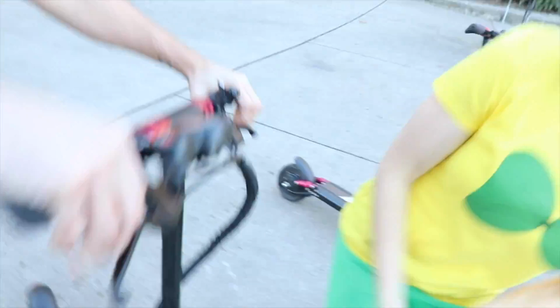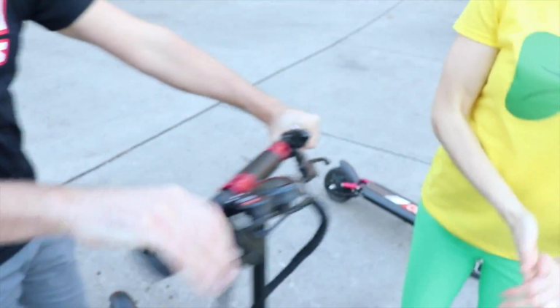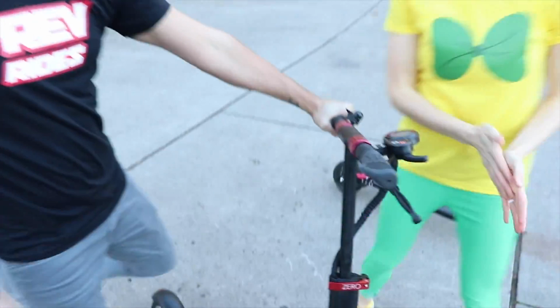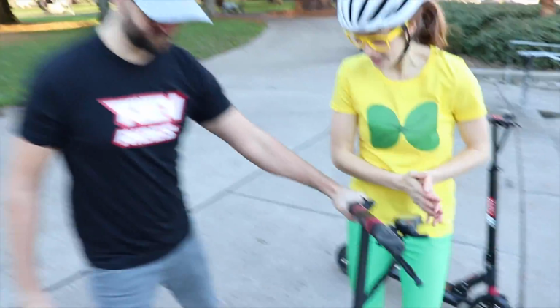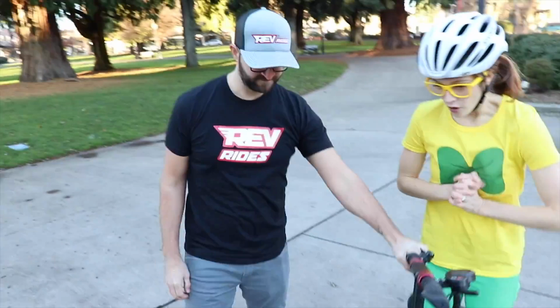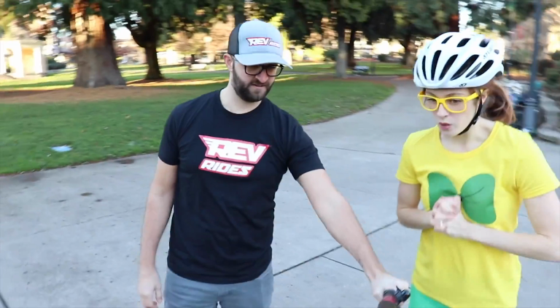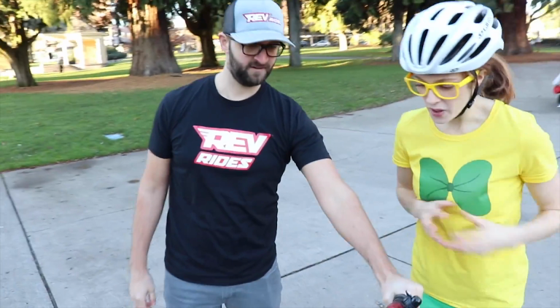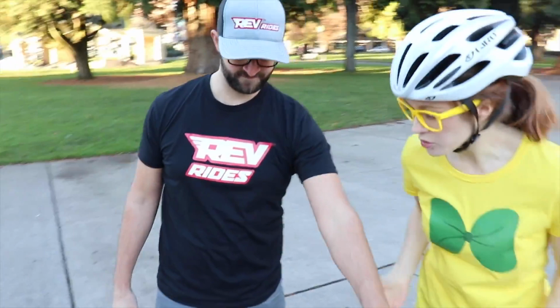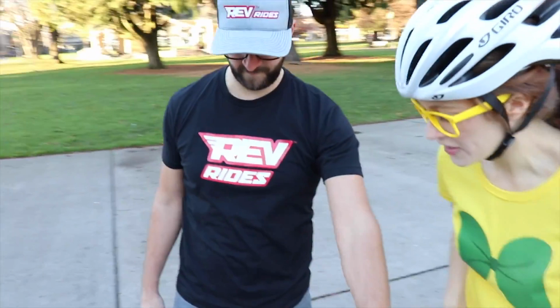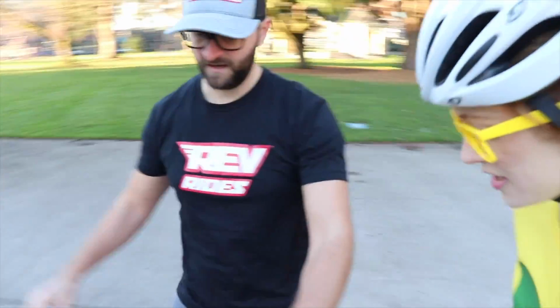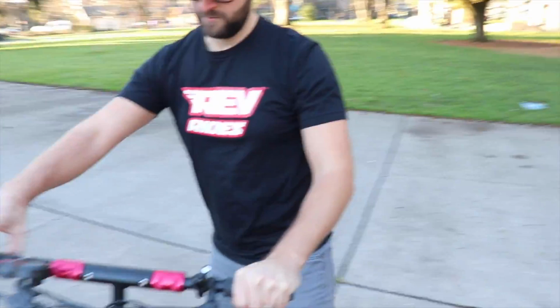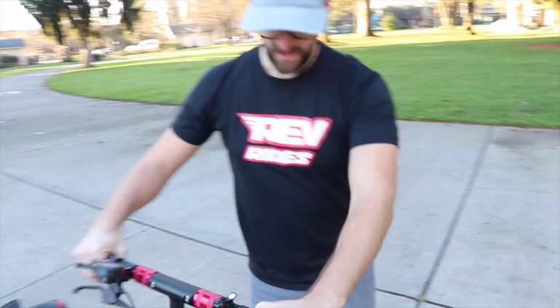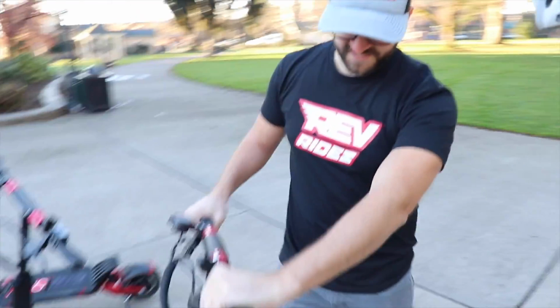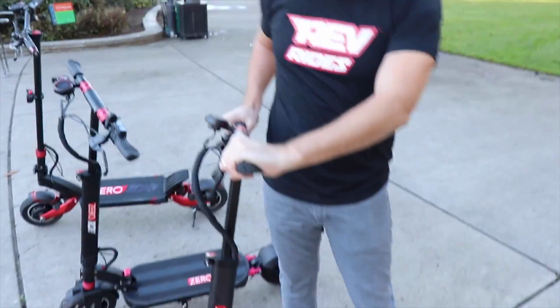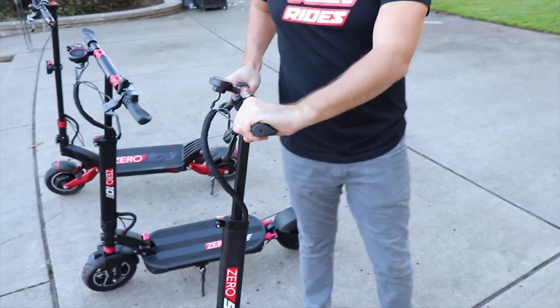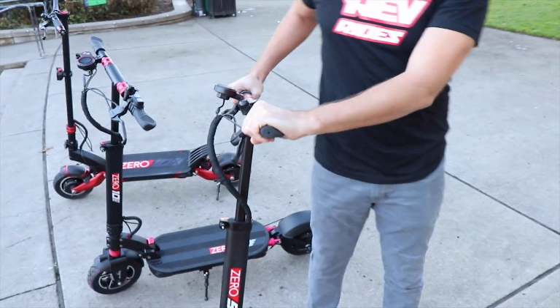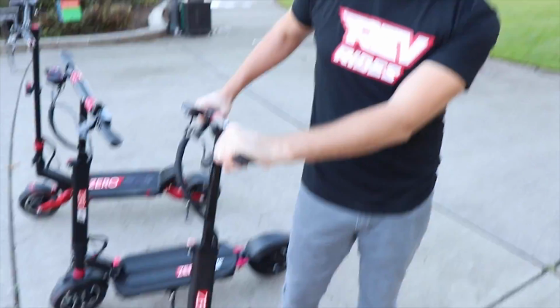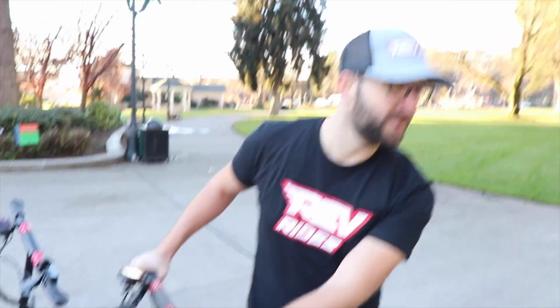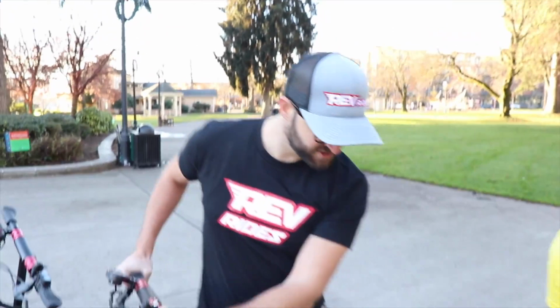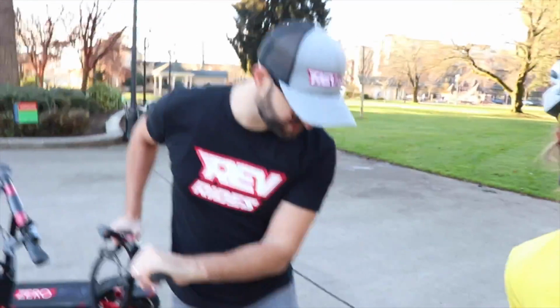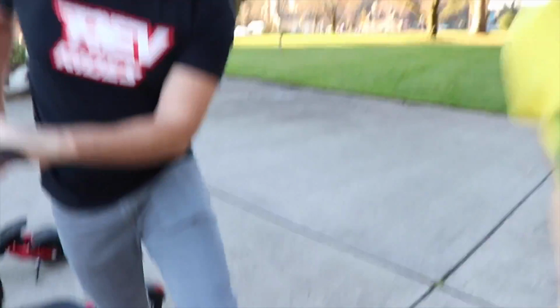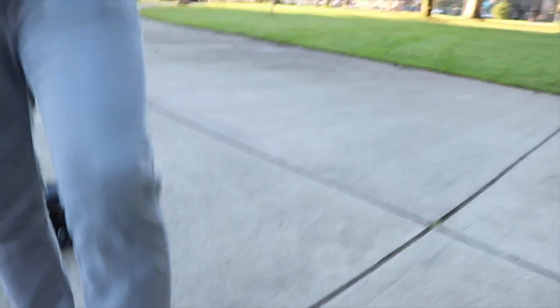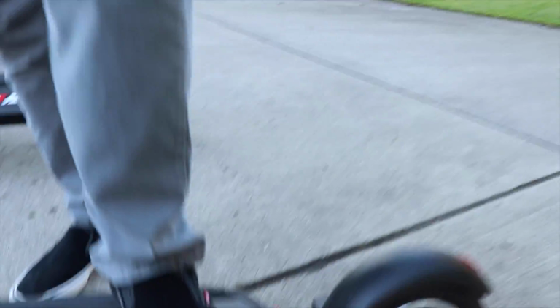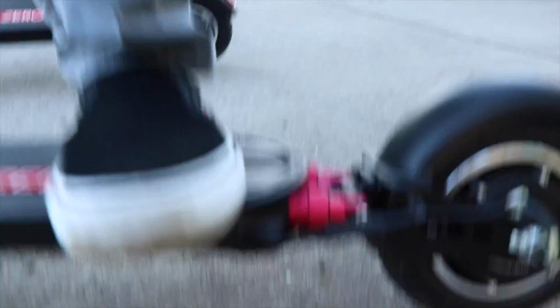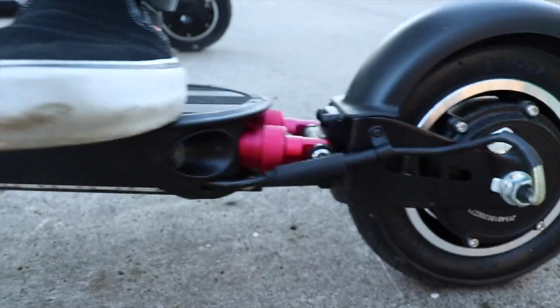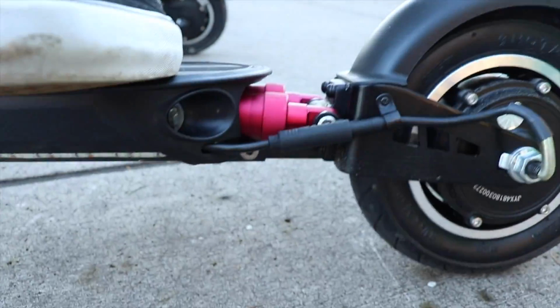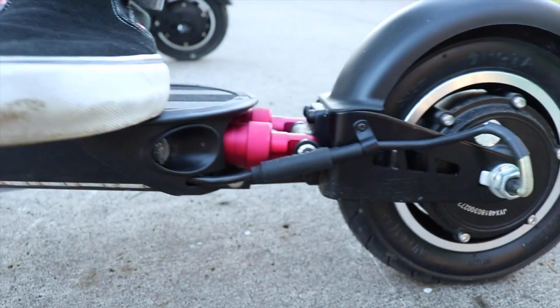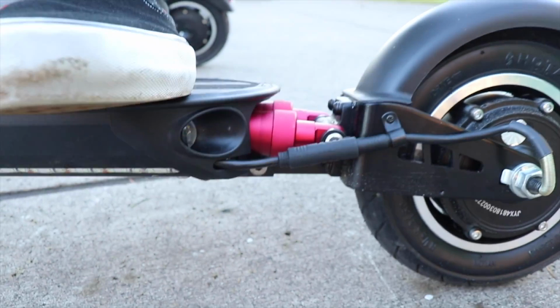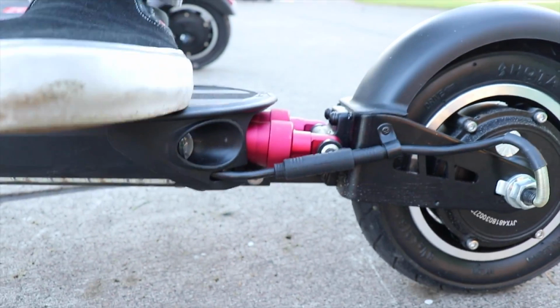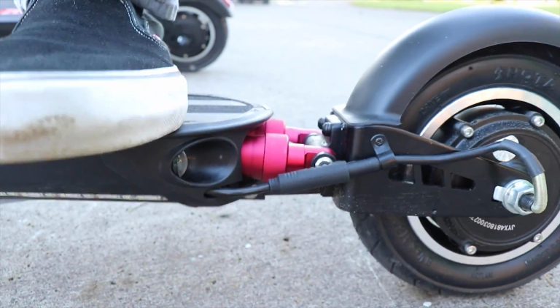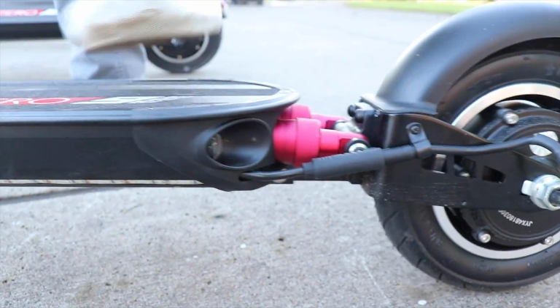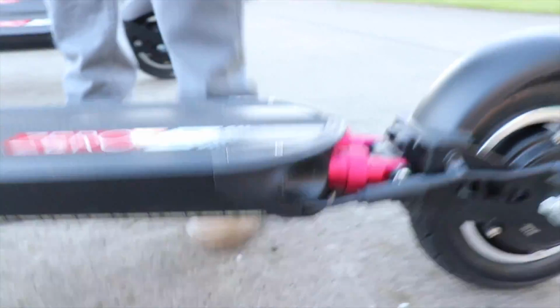That is pretty neat! What other cool features does it have? Well, these models also have a suspension, so you can see when I step on it, the suspension goes up and down! That's awesome!